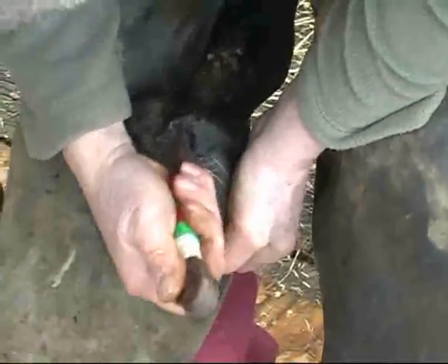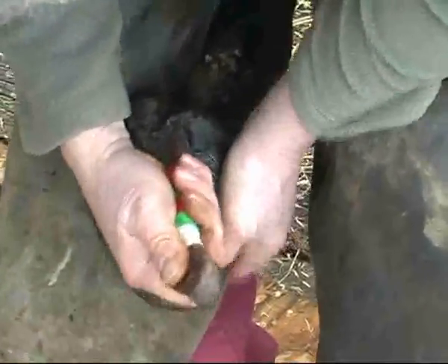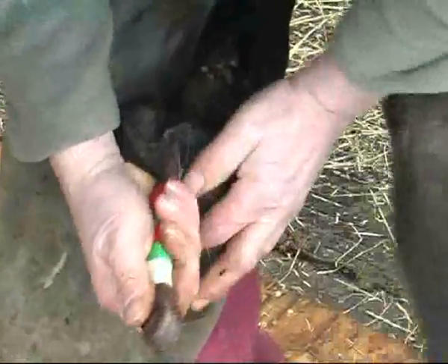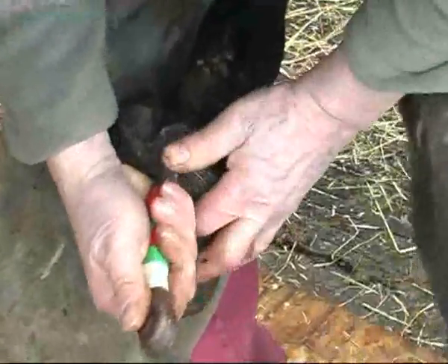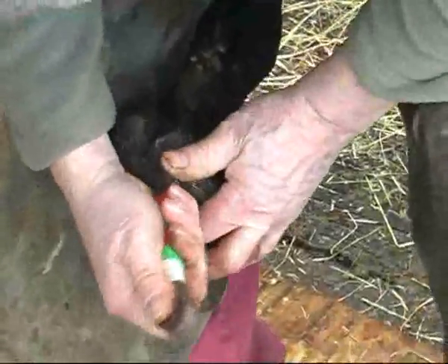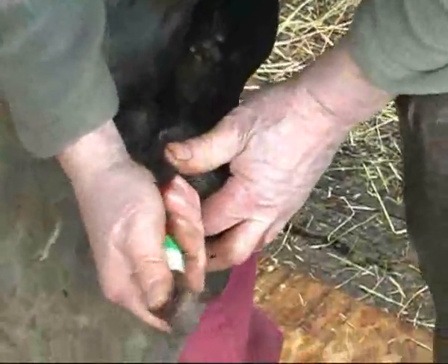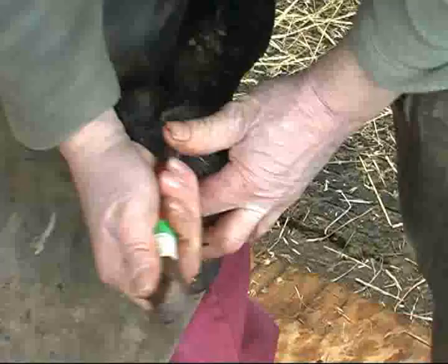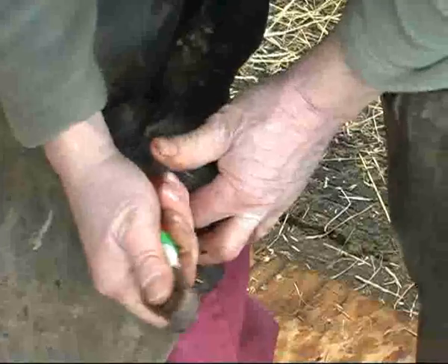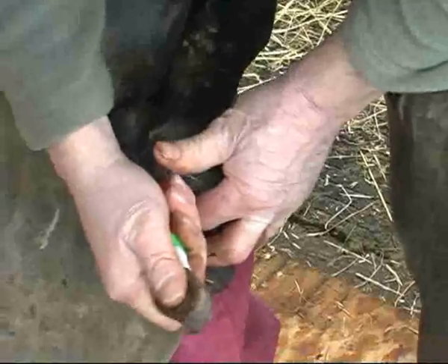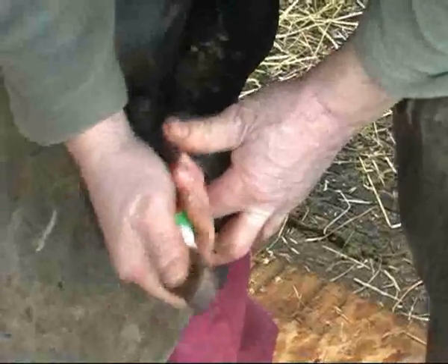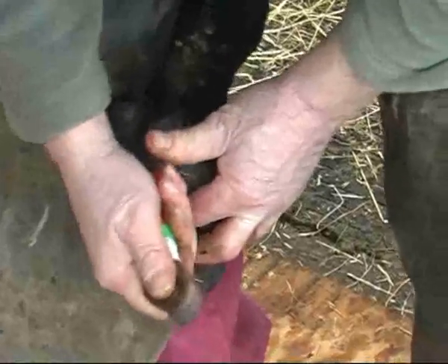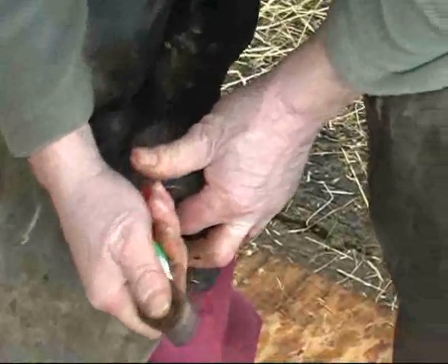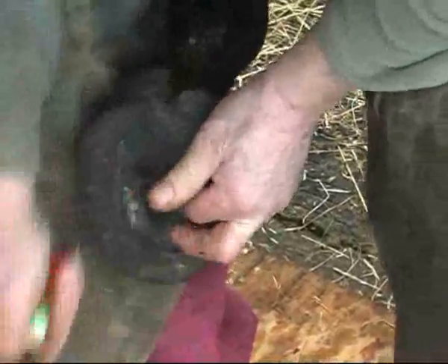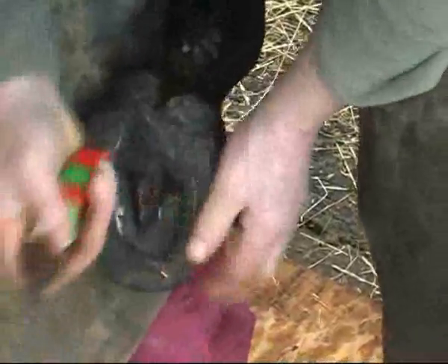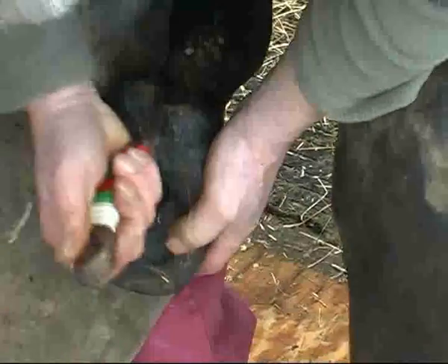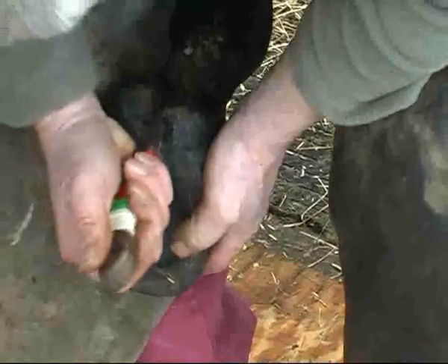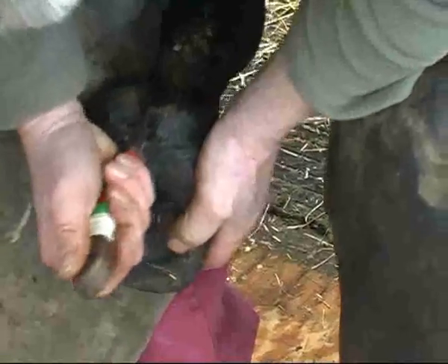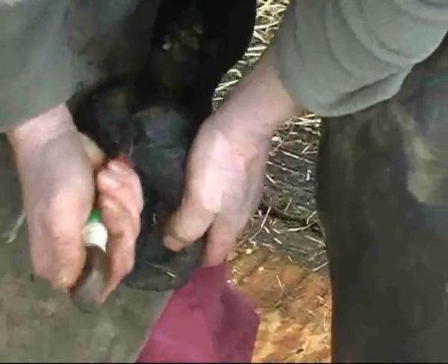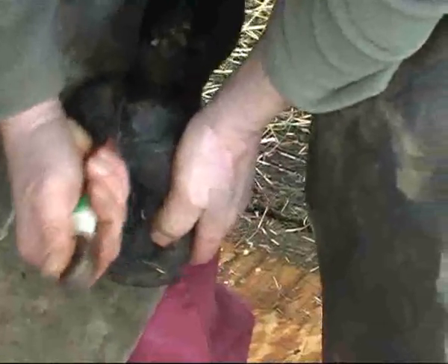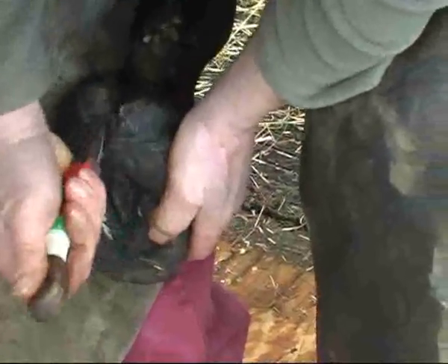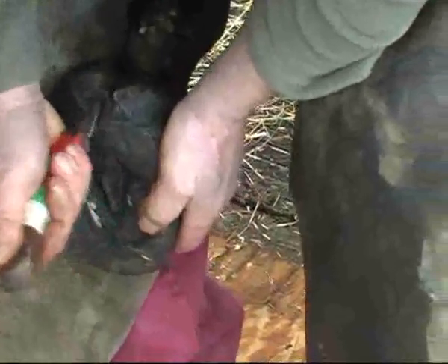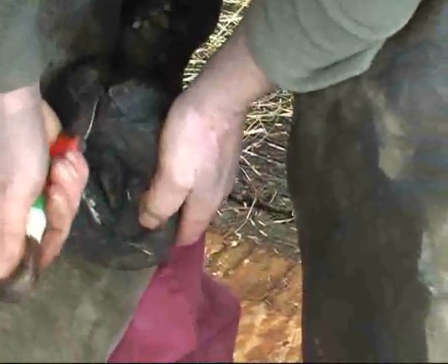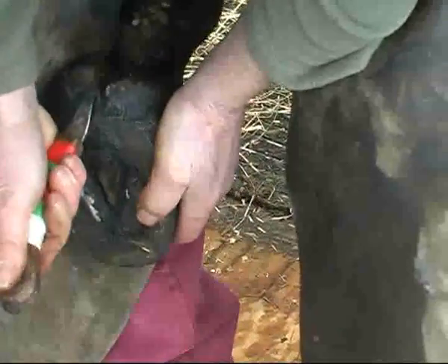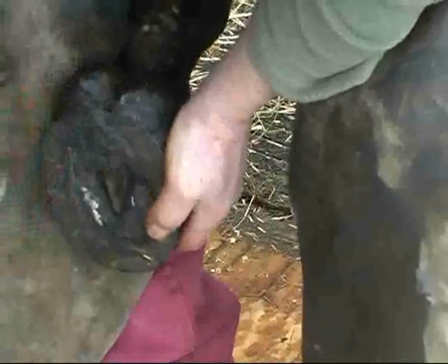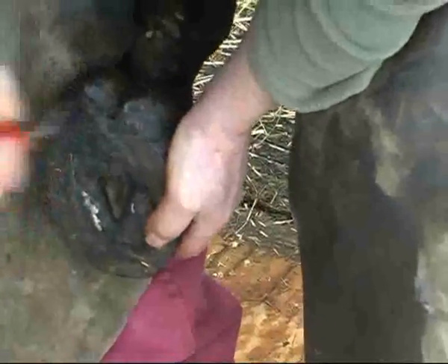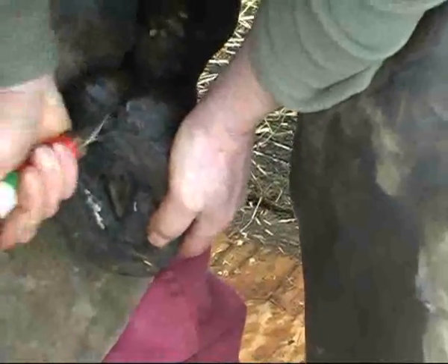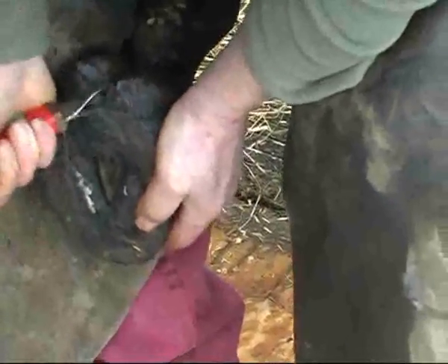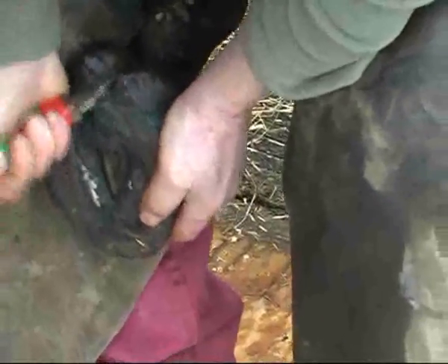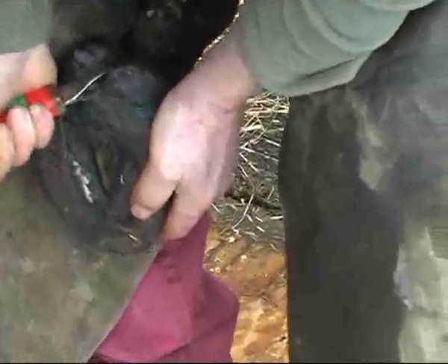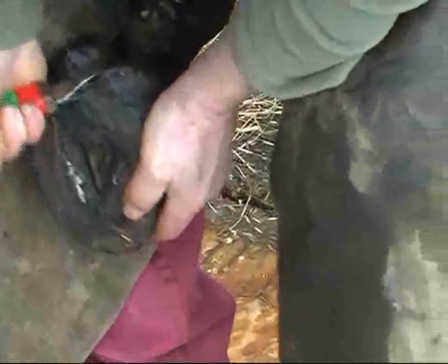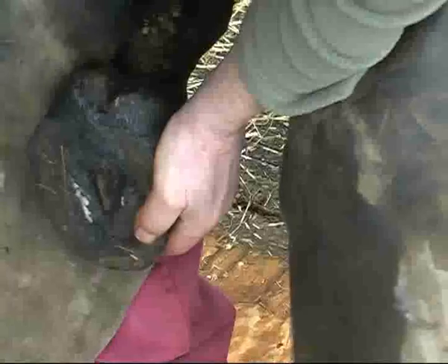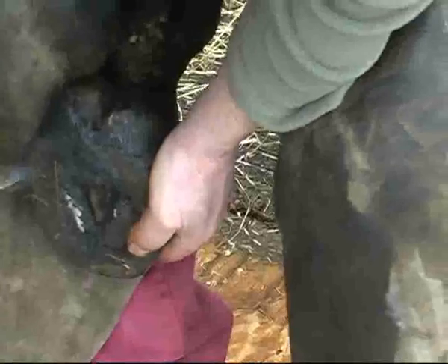It had trodden on a shoe on the way down the ramp and had blood coming out of its foot. I've heard about that one — we just put this stuff on, it stabilised everything, and it ran the race of its life.